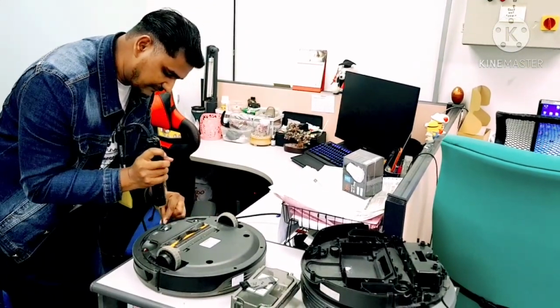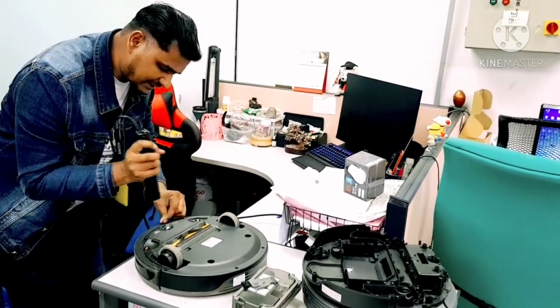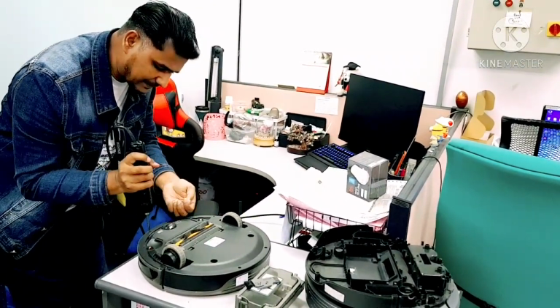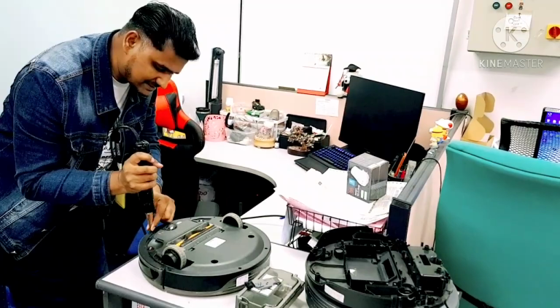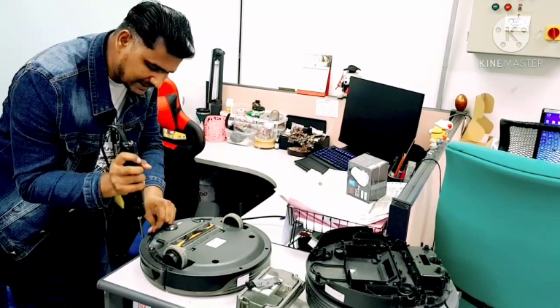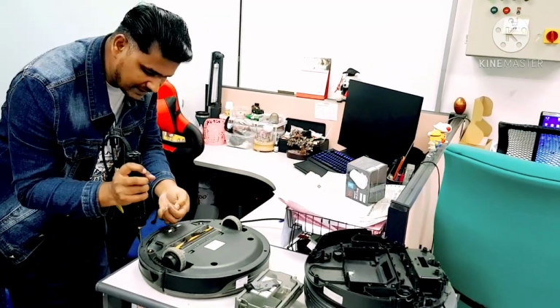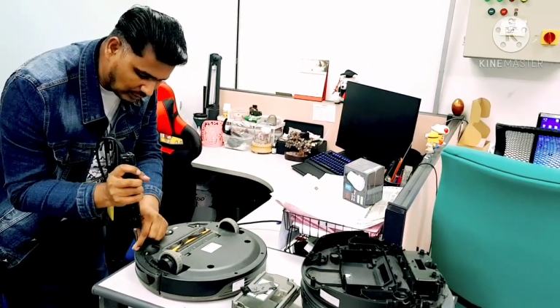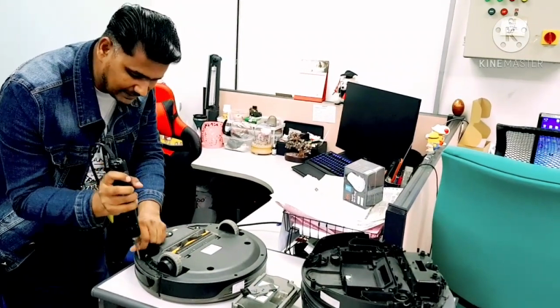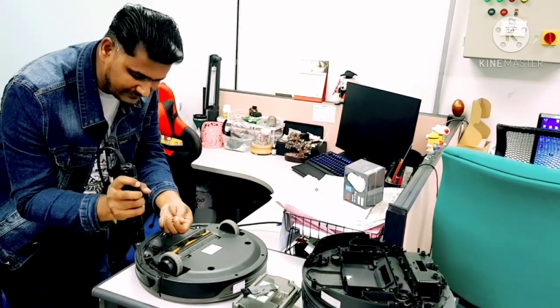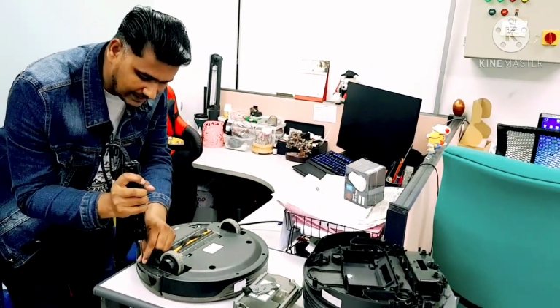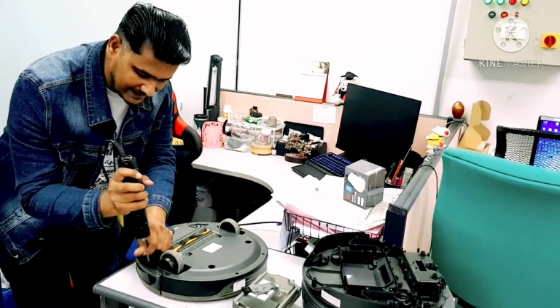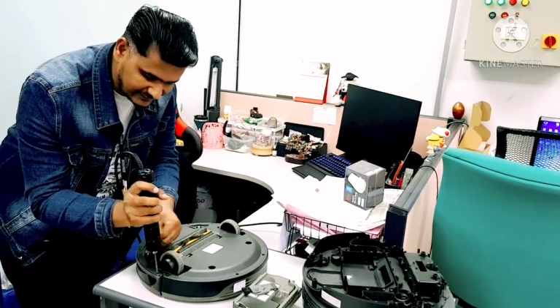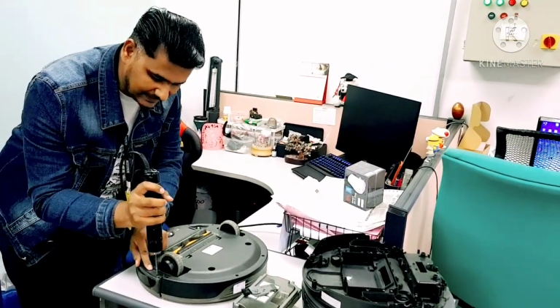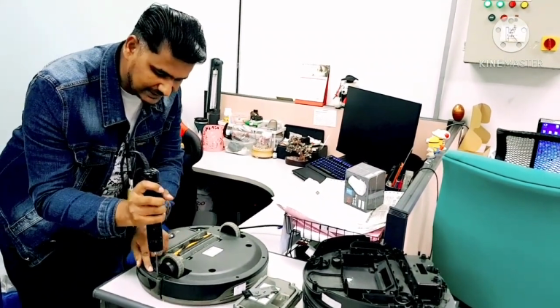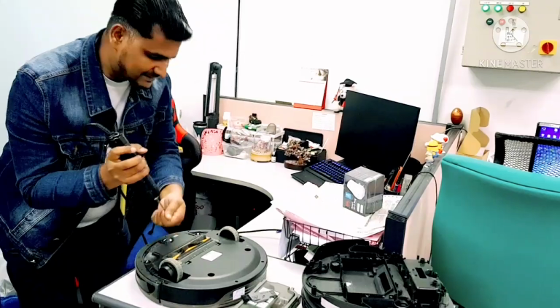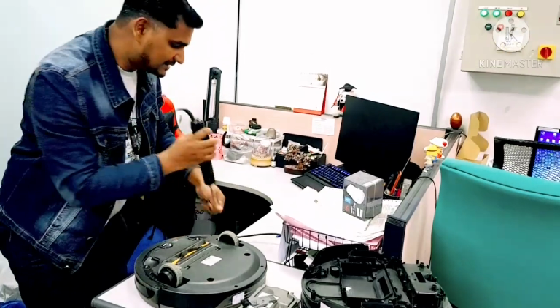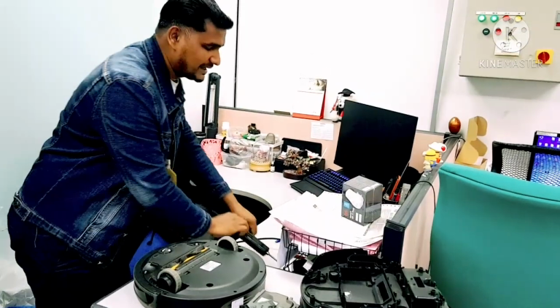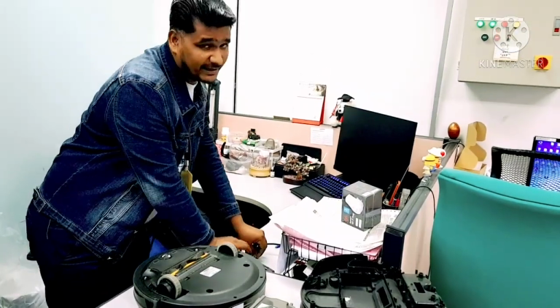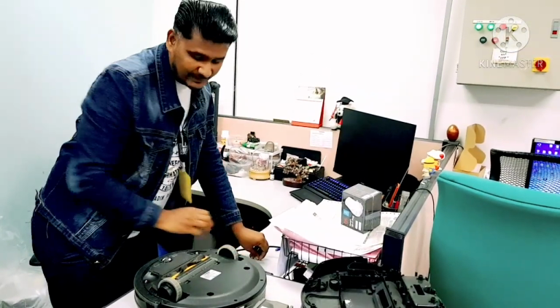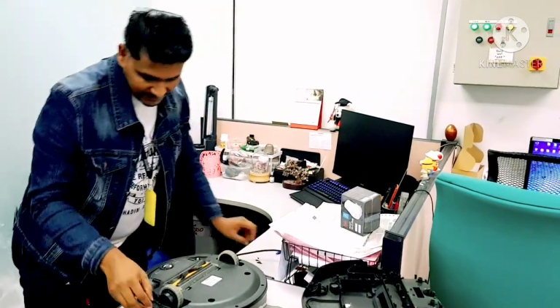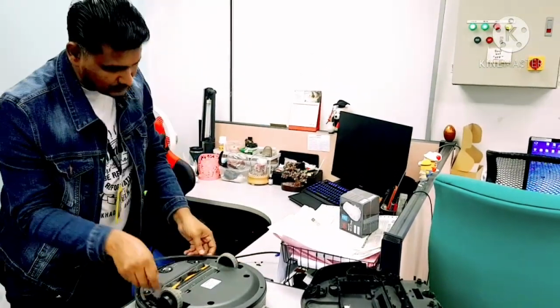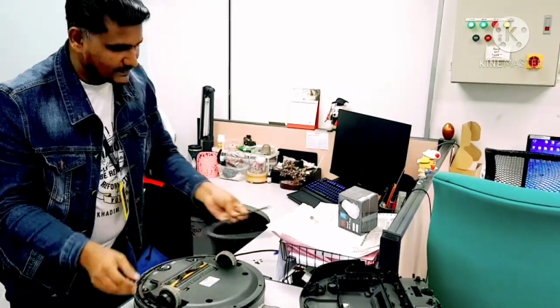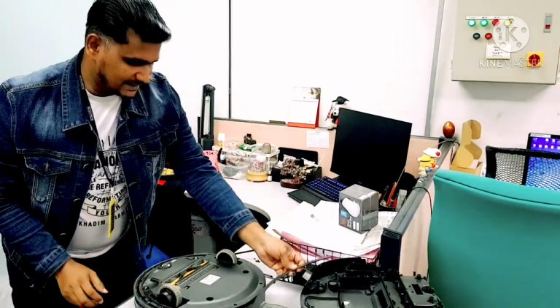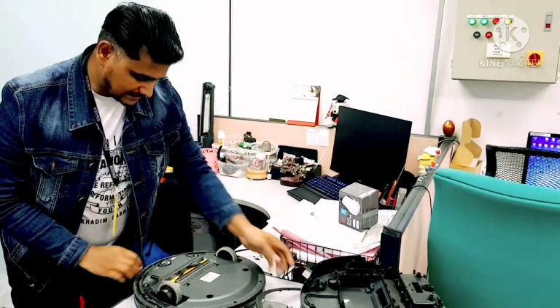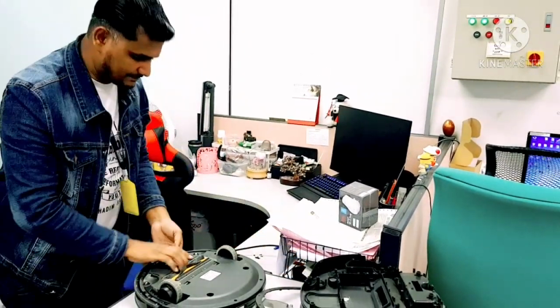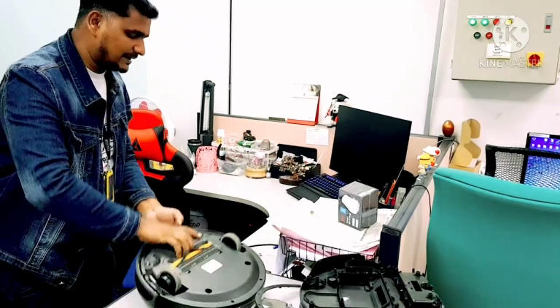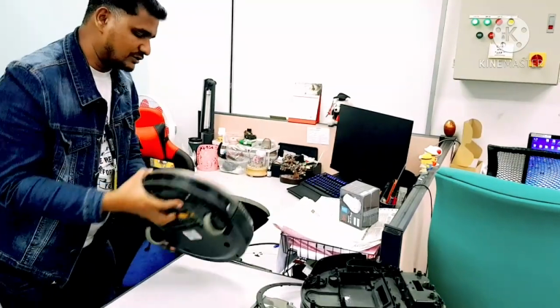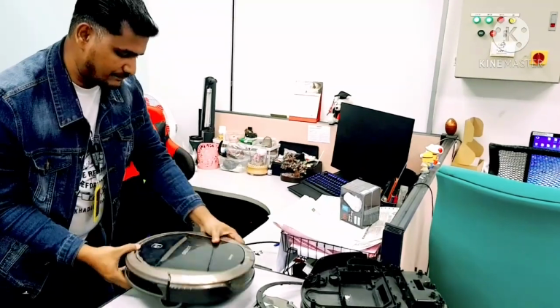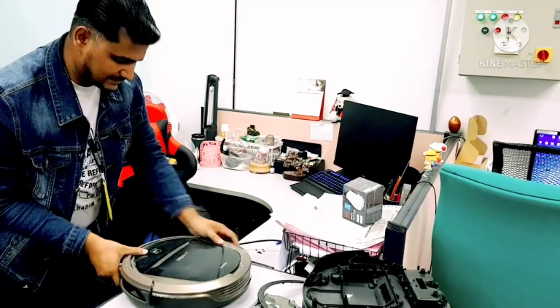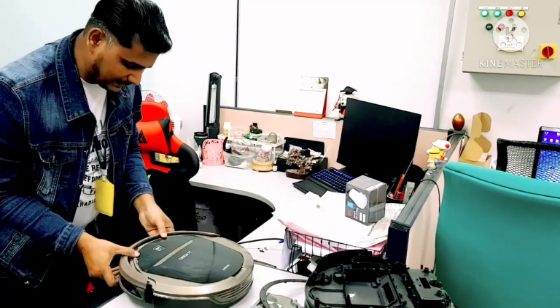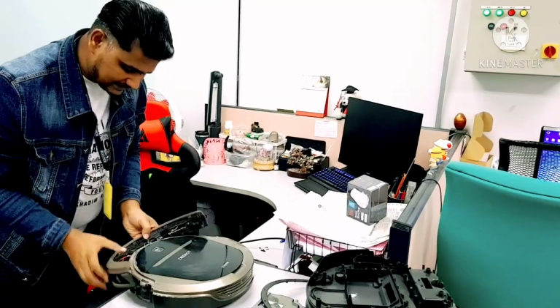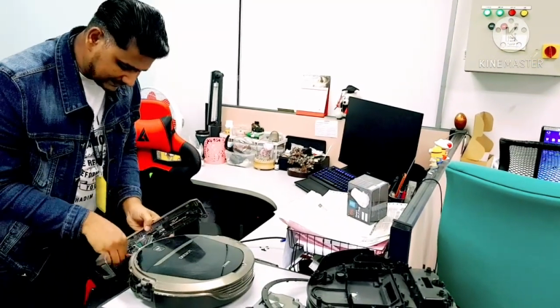Whenever a customer complains that the robot is hitting the obstacle, pushing very hard, and cannot reverse back, it means that in these two models — DM81 and M81 Pro only — the bumper clips actually break, and that's why they behave like this.